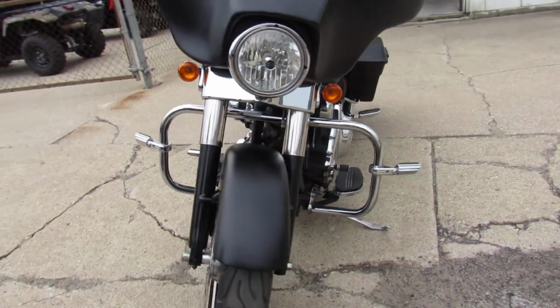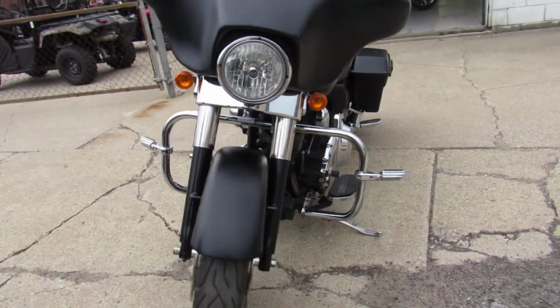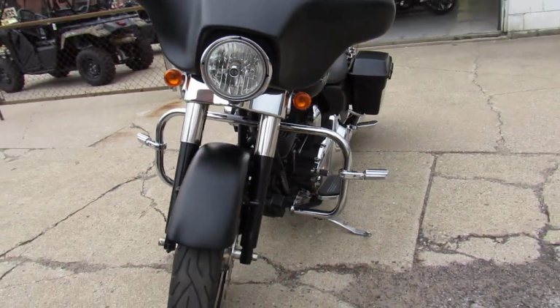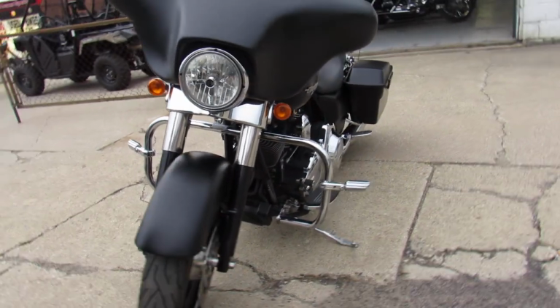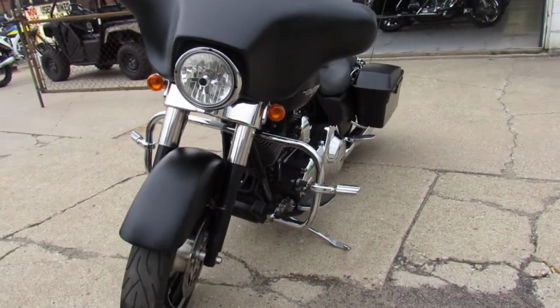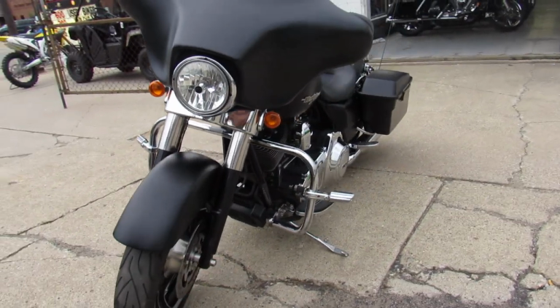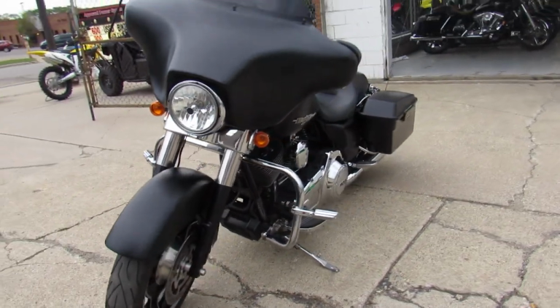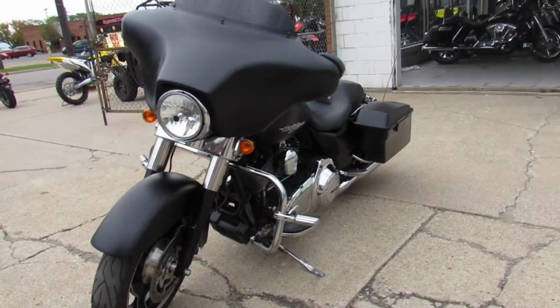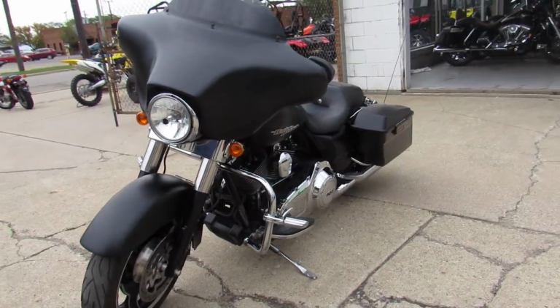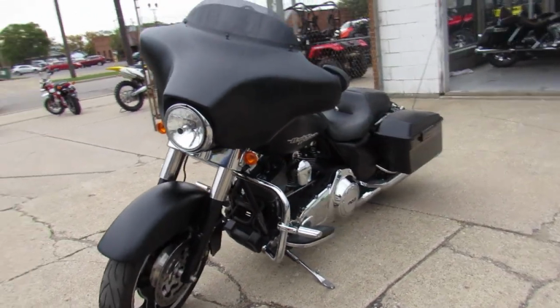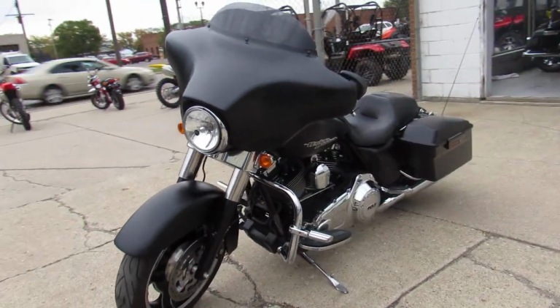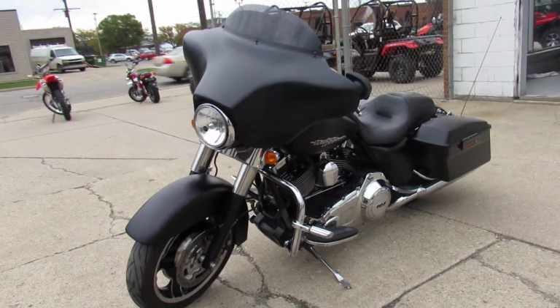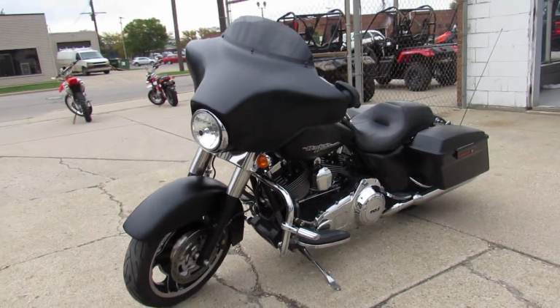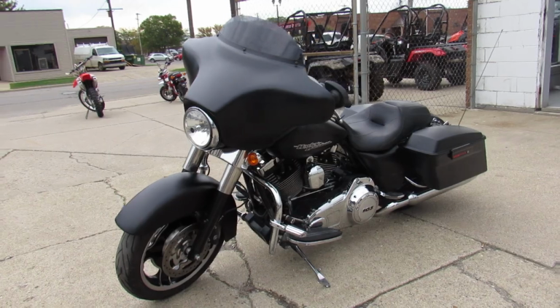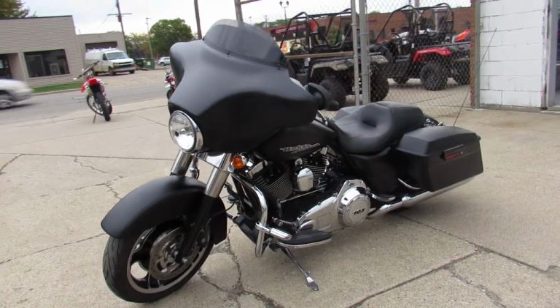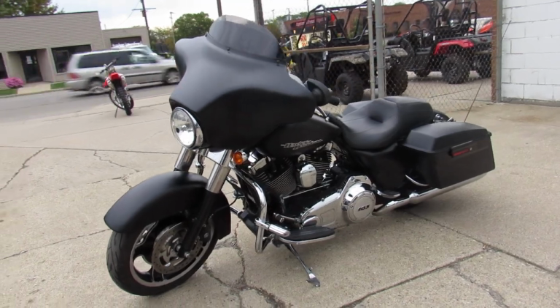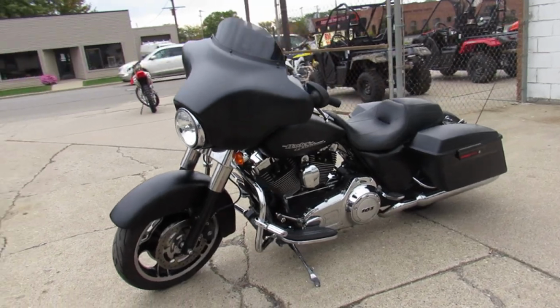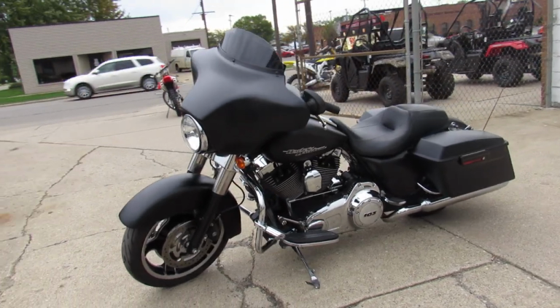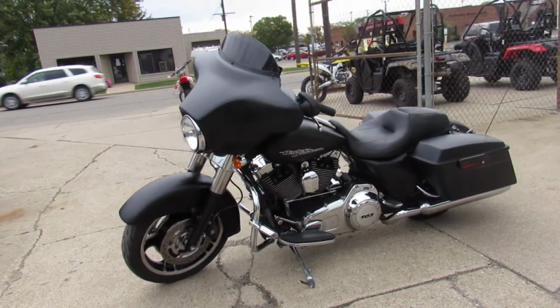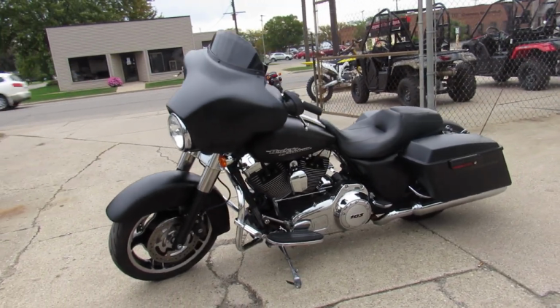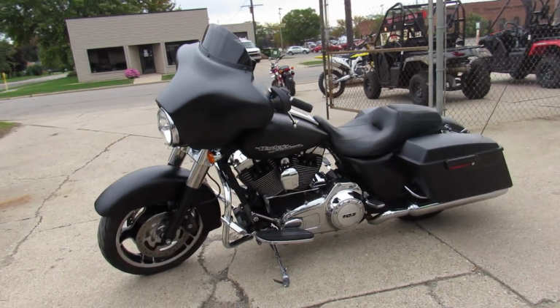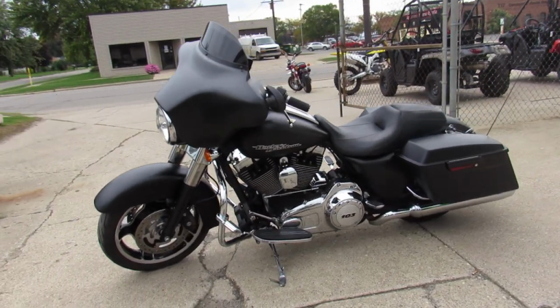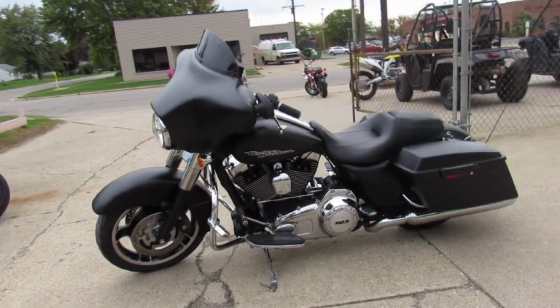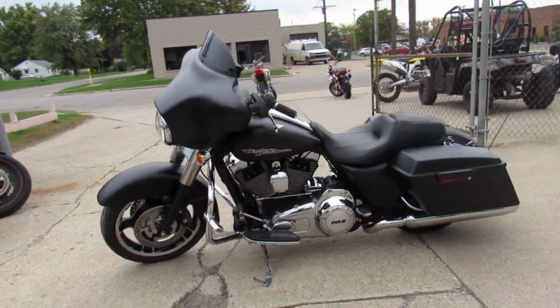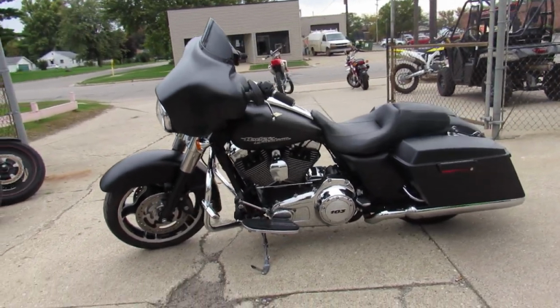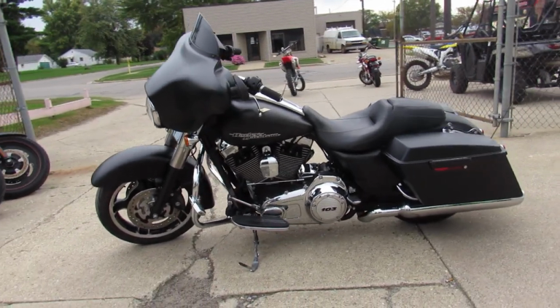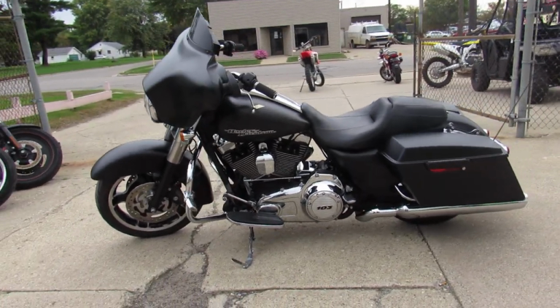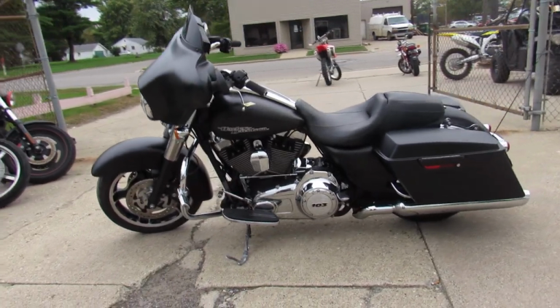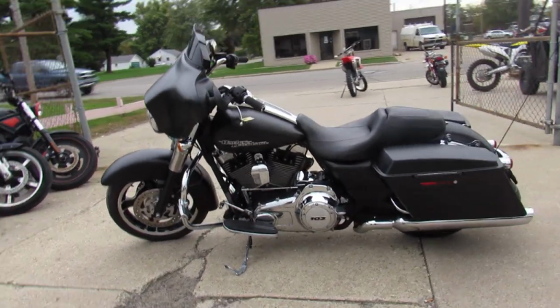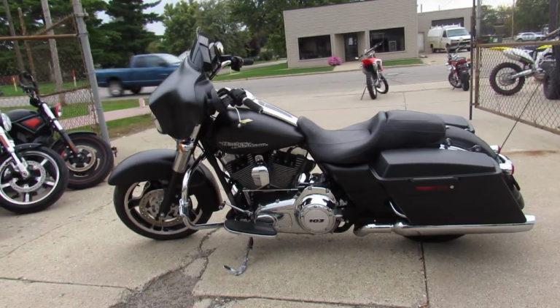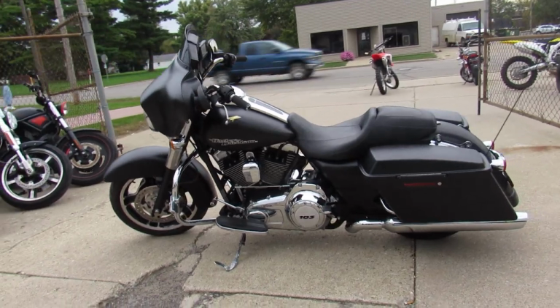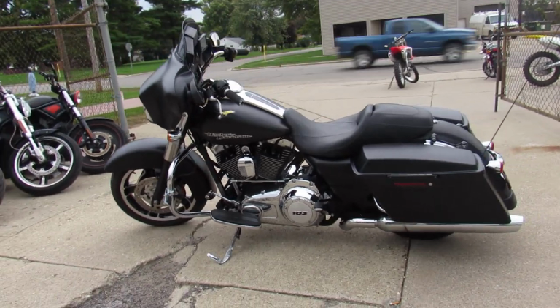This one here is a 2012 Street Glide for sale, comes in black denim, 103 cubic inch motor that runs strong. The paint's perfect, all stock and just a super clean bike guys.